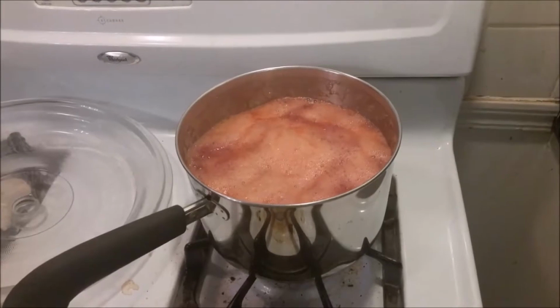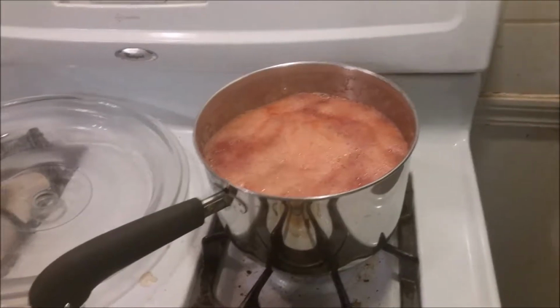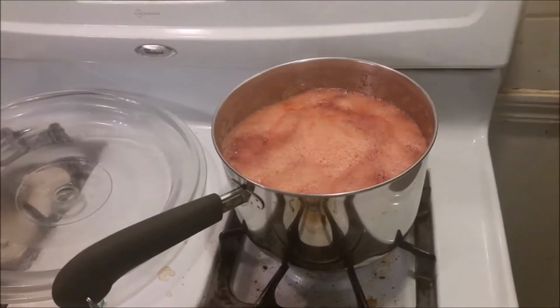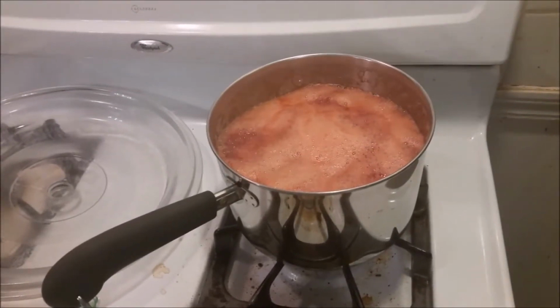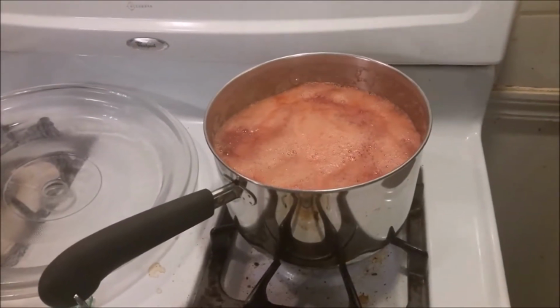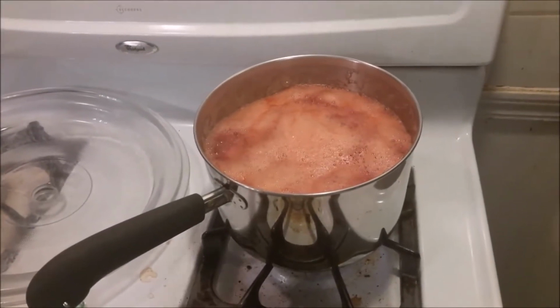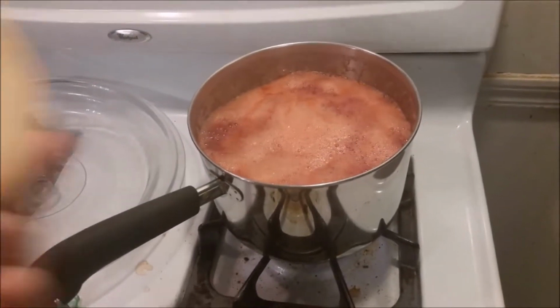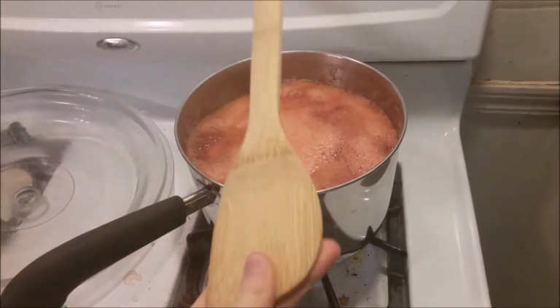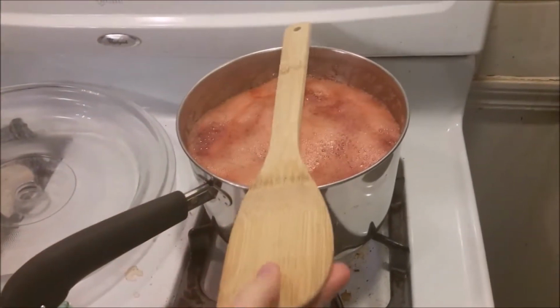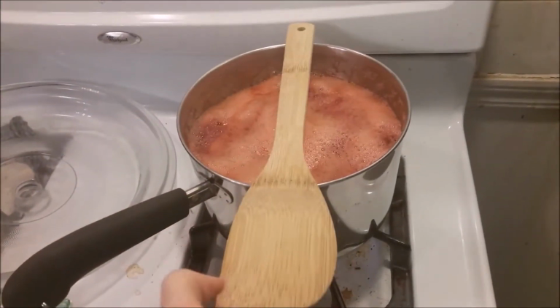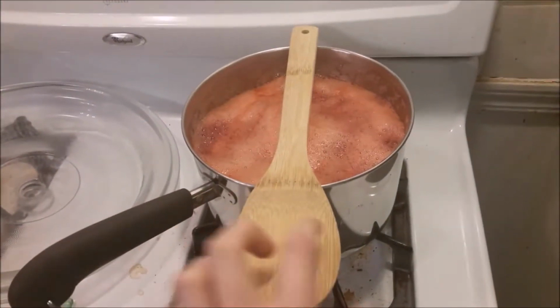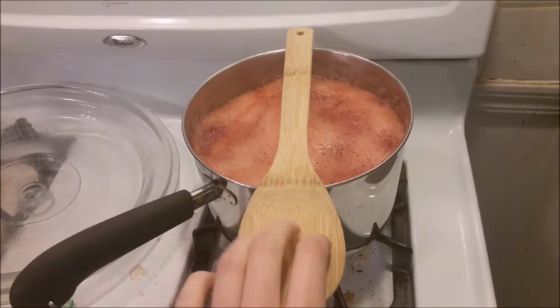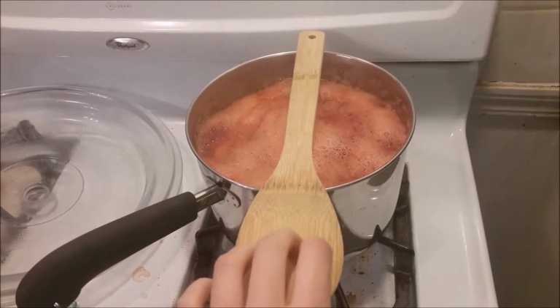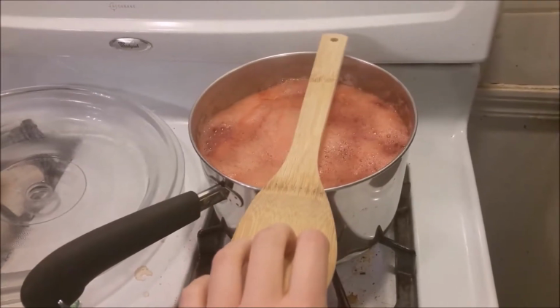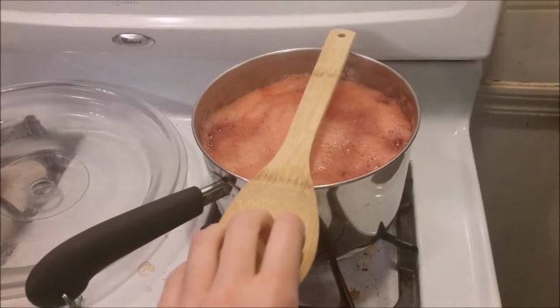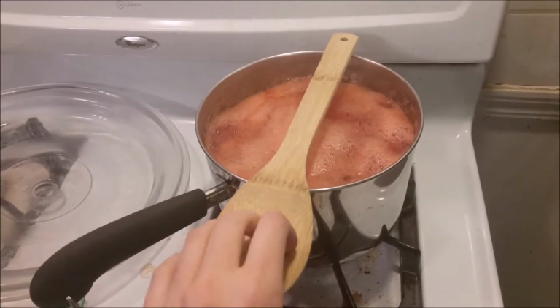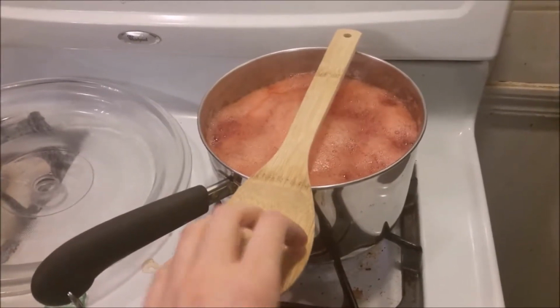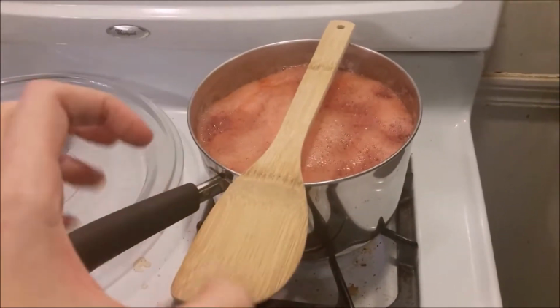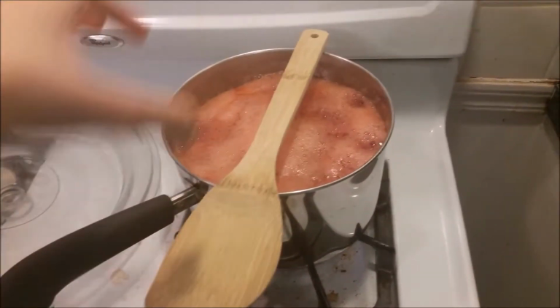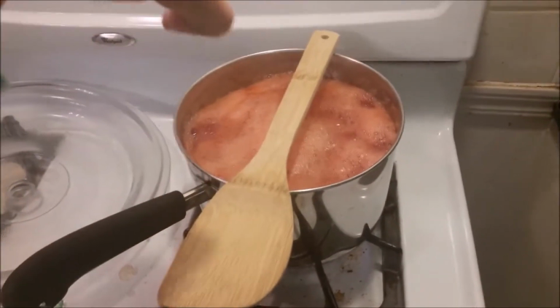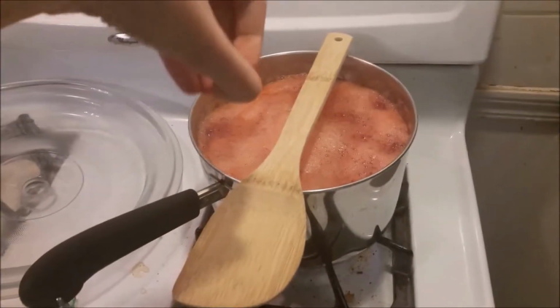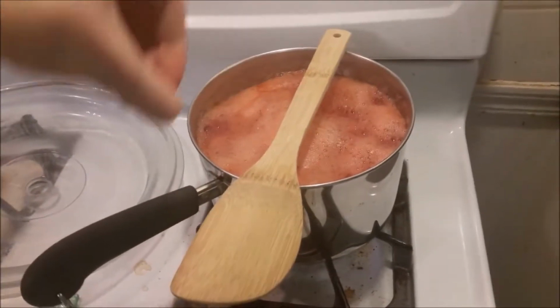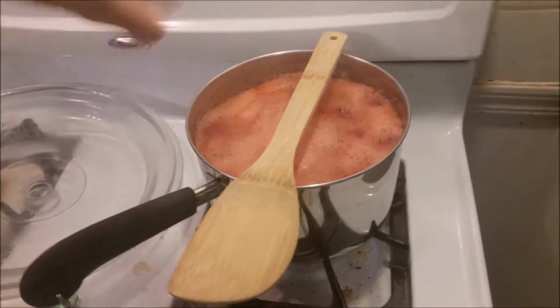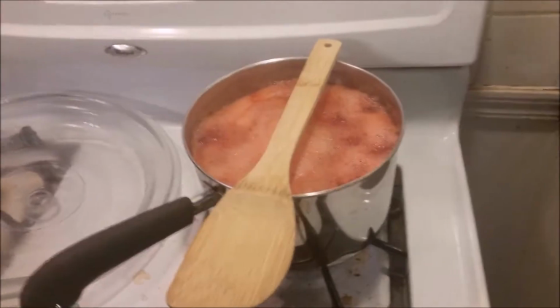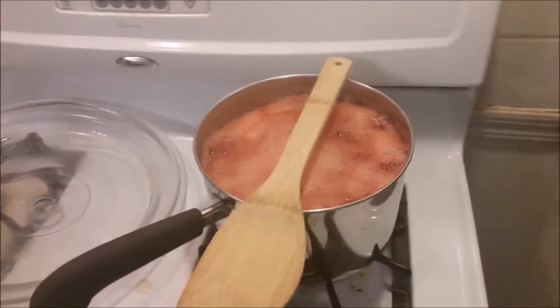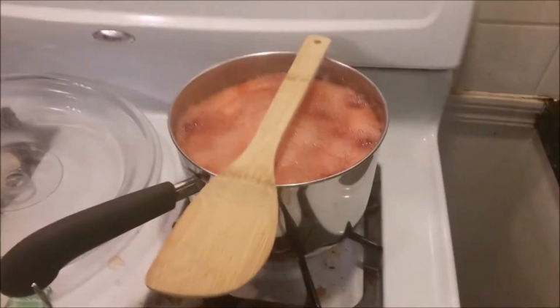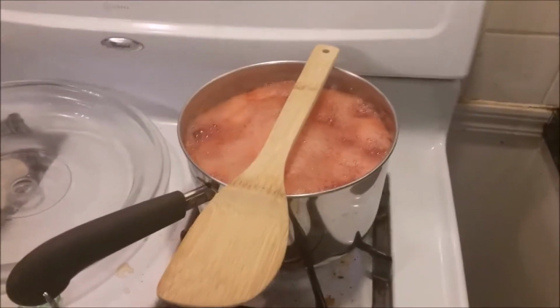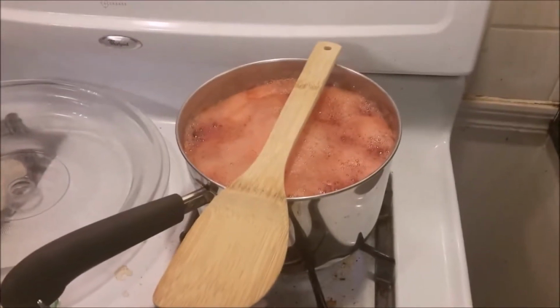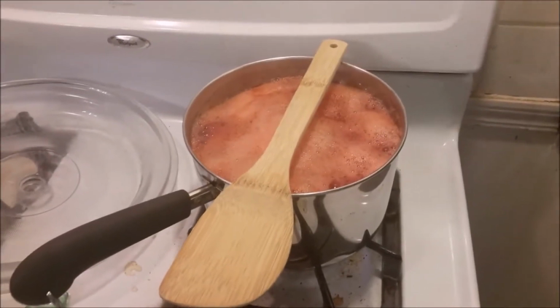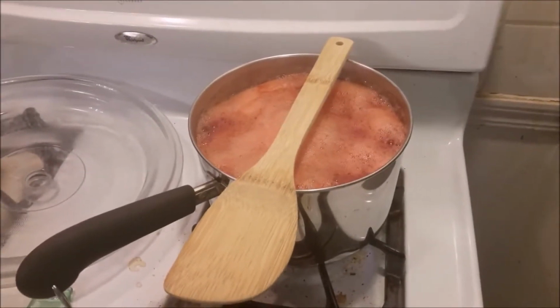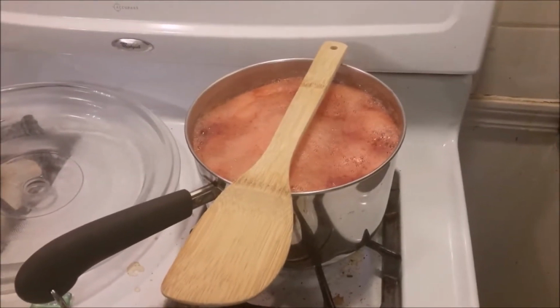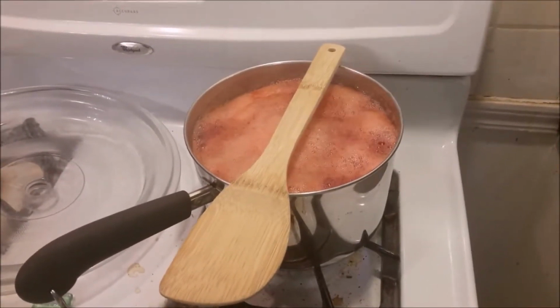A little tidbit for you people in the kitchen: if you put a wooden spoon over a boiling pot, it will absorb the steam and keep it from boiling over. It doesn't always work, but usually it works.